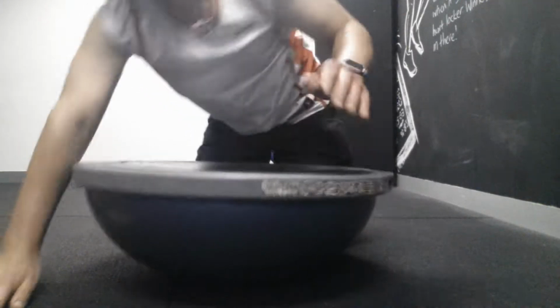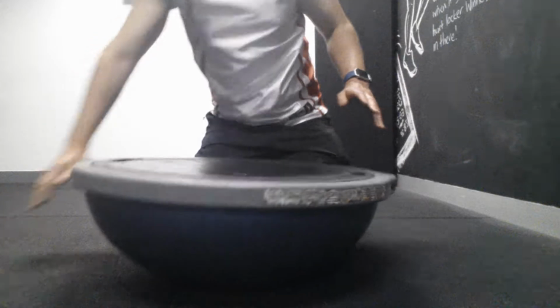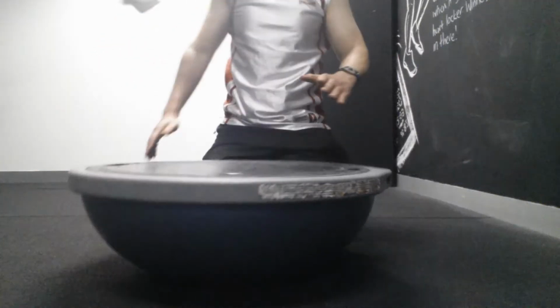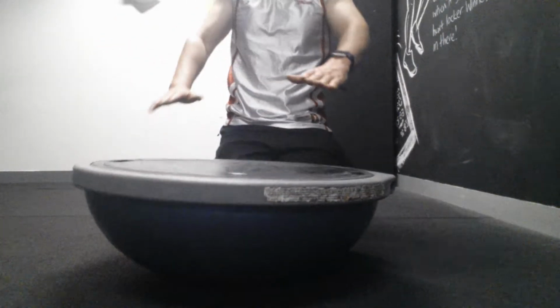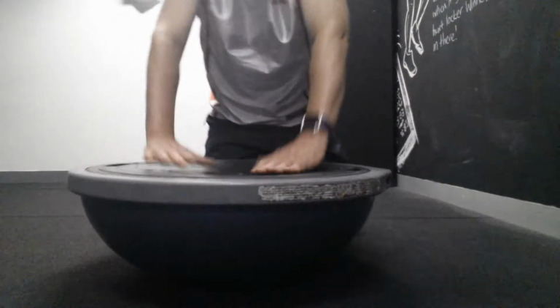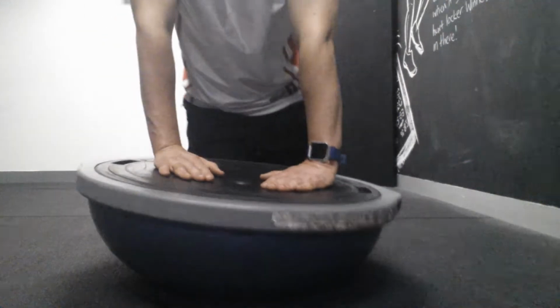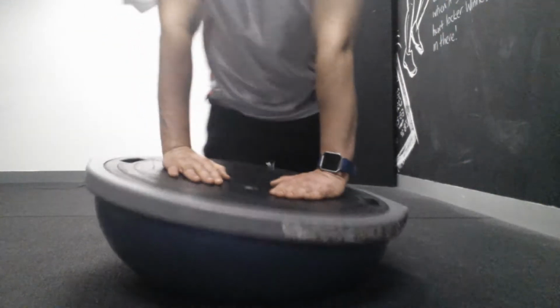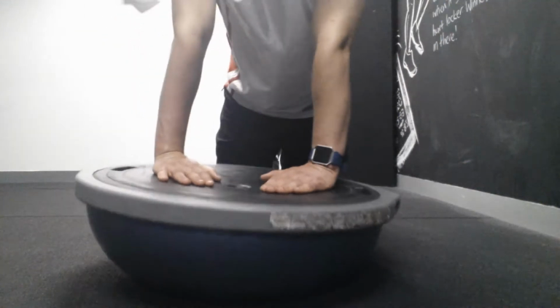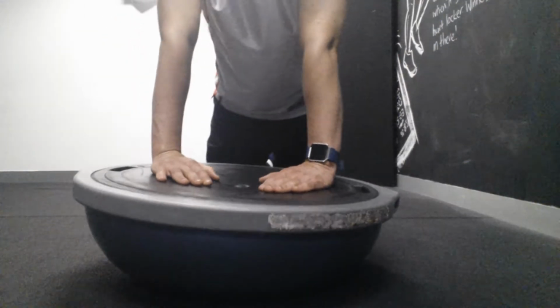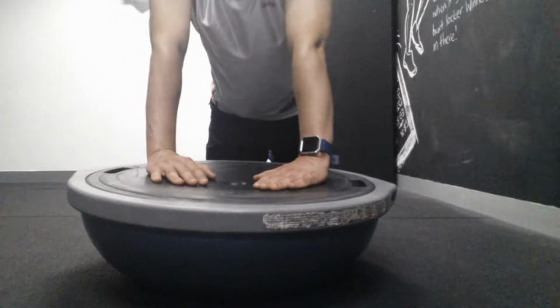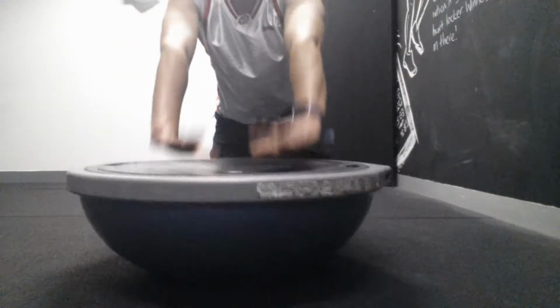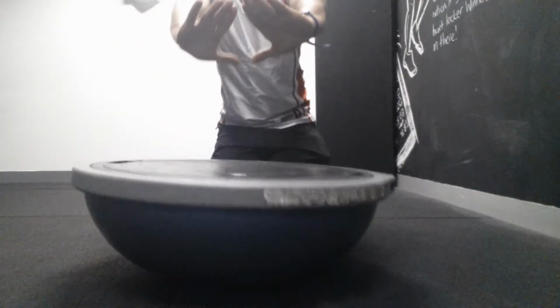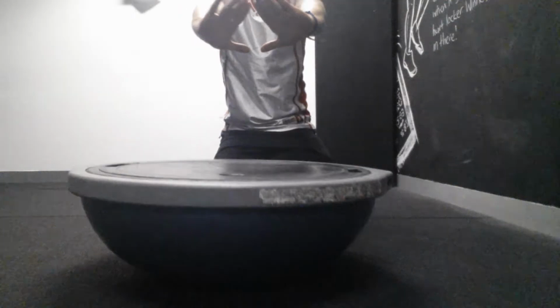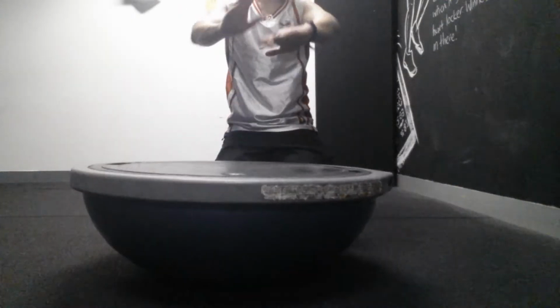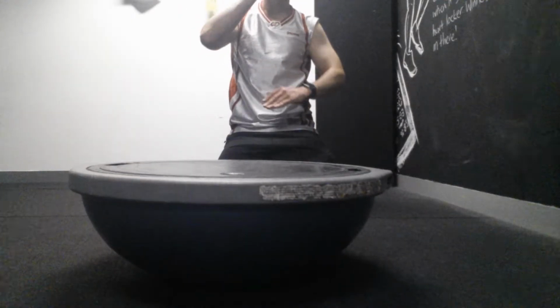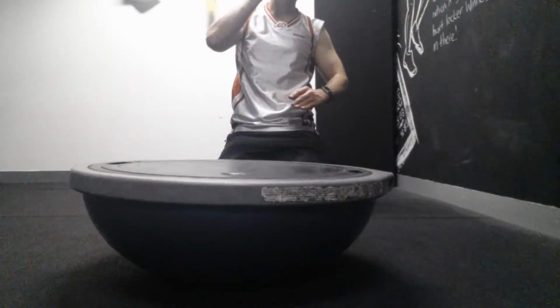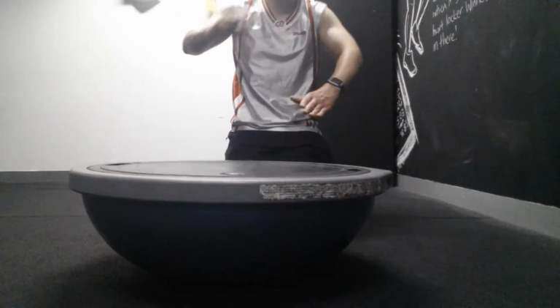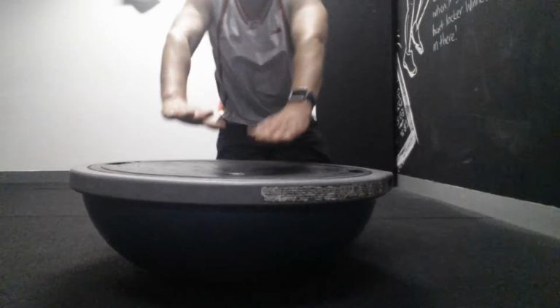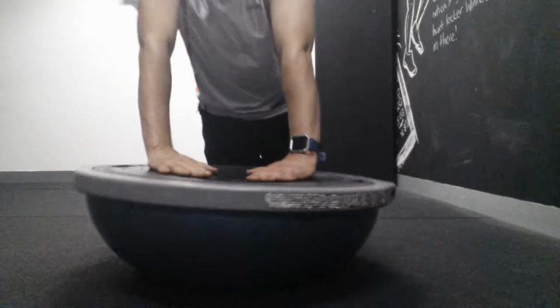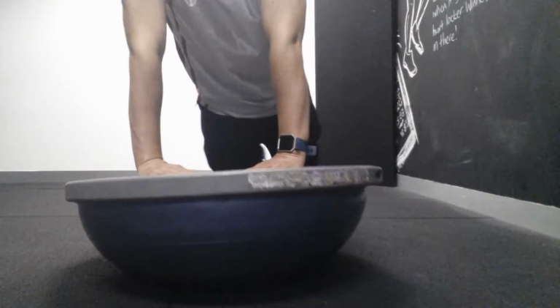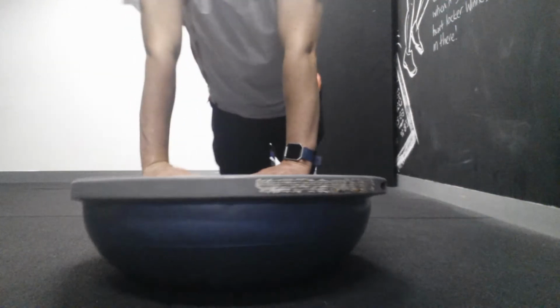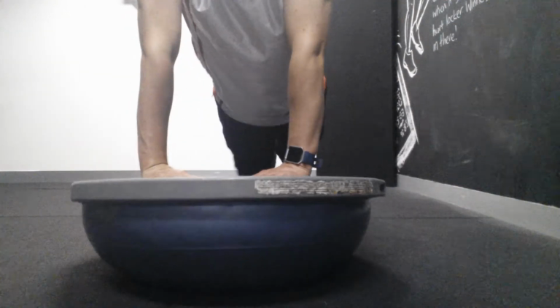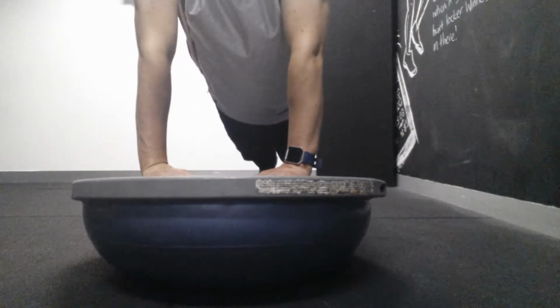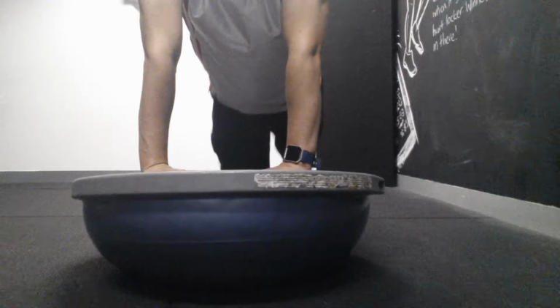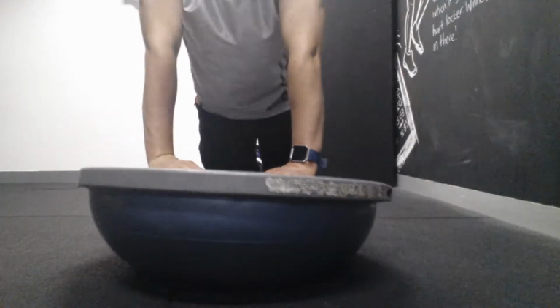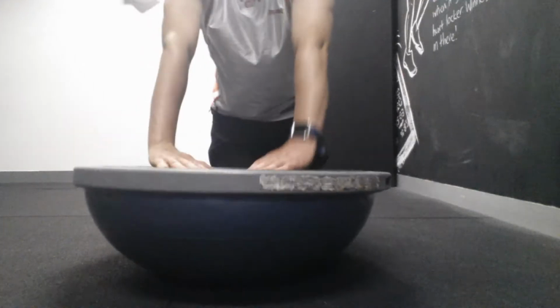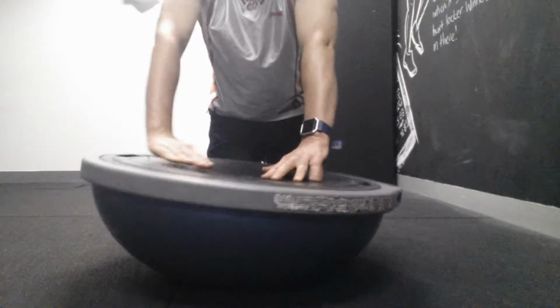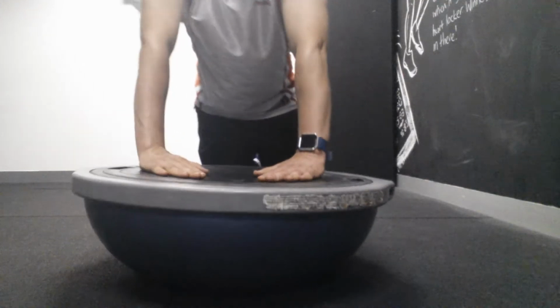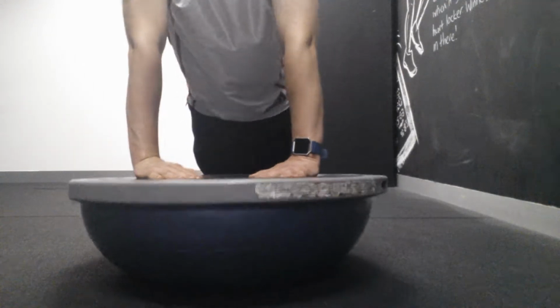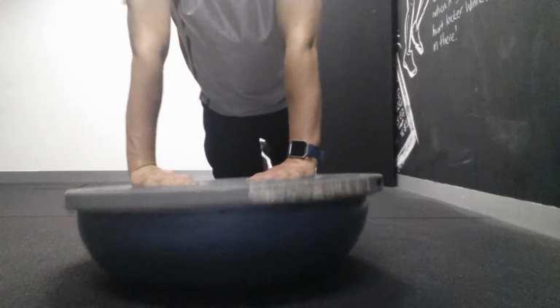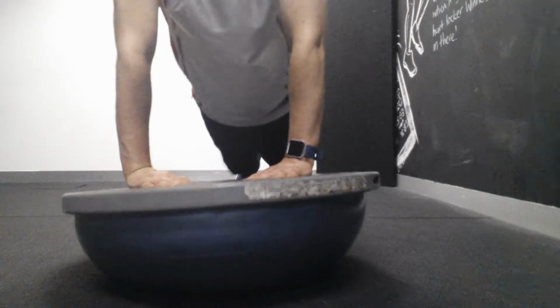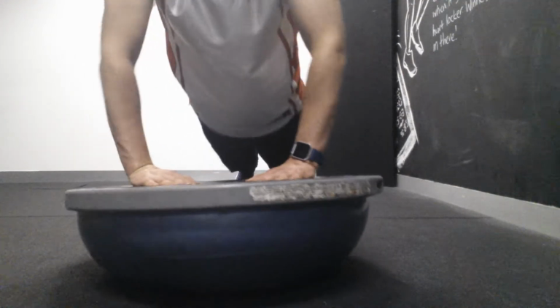This is going to be diamond-shaped push-ups on a BOSU ball. I've never attempted this before, so it might be really hard. Less repetitions, so I might just do a few.